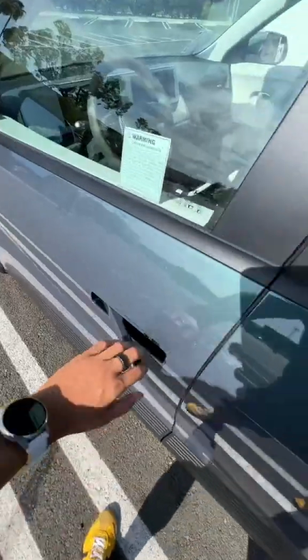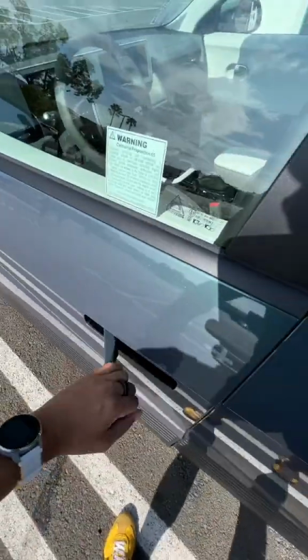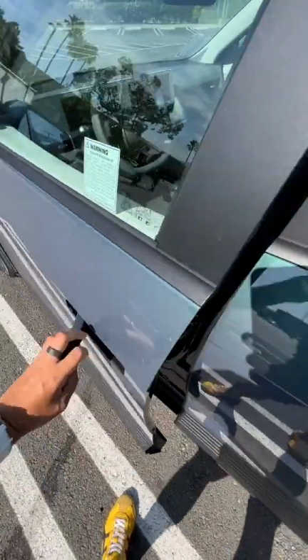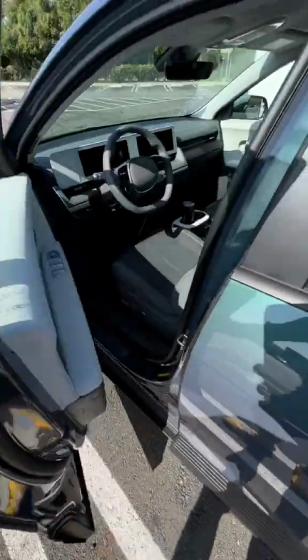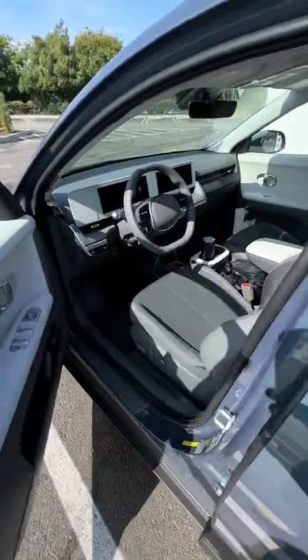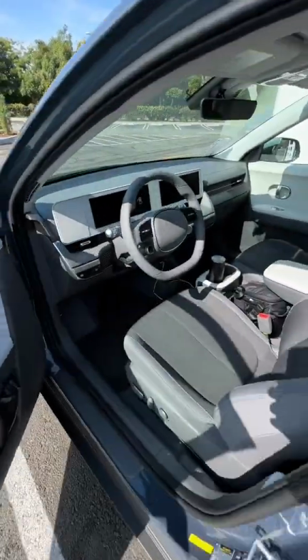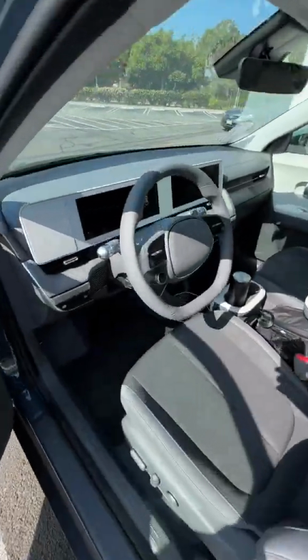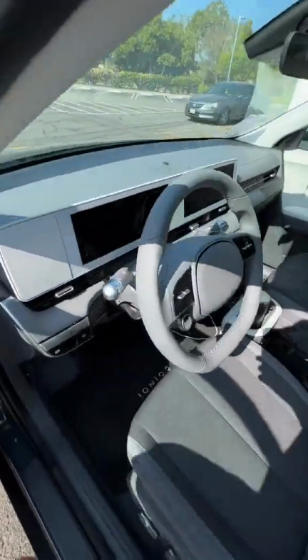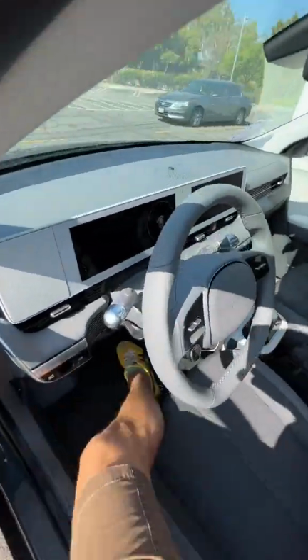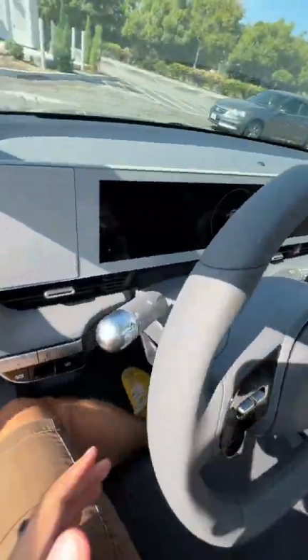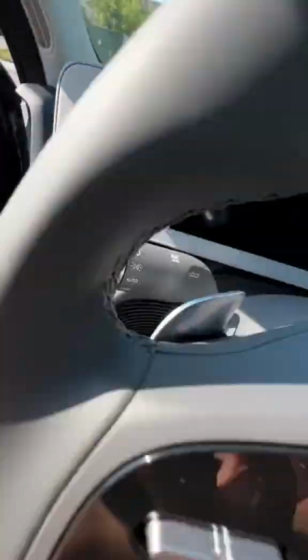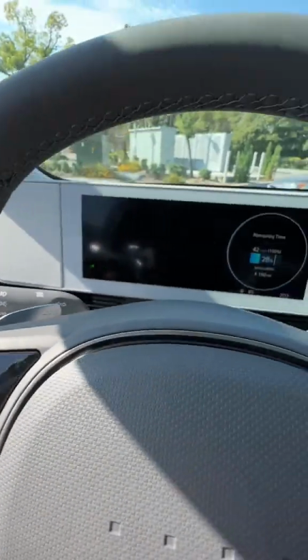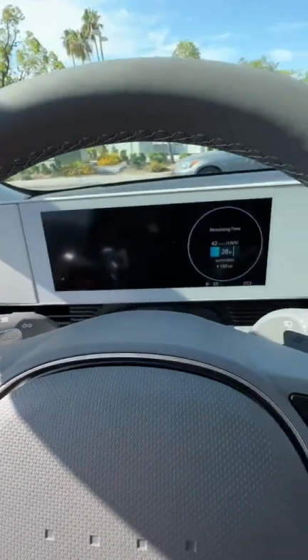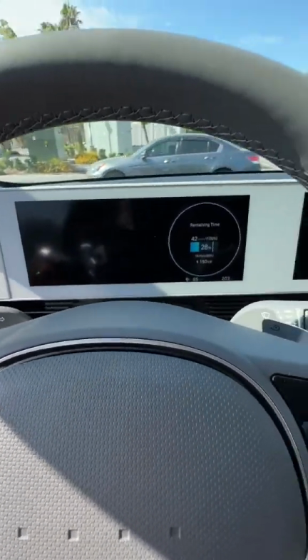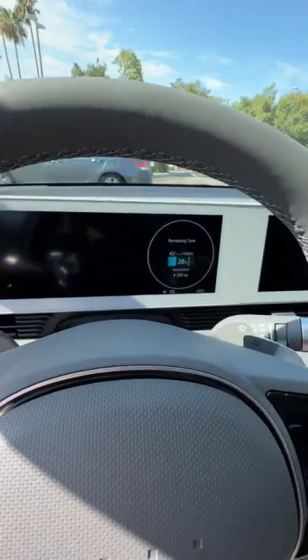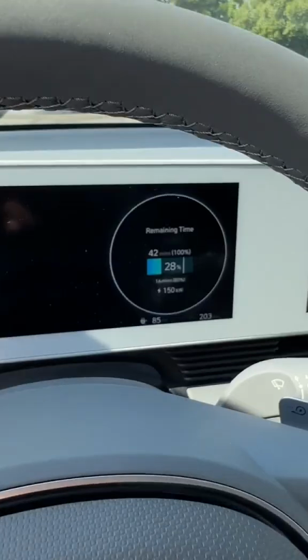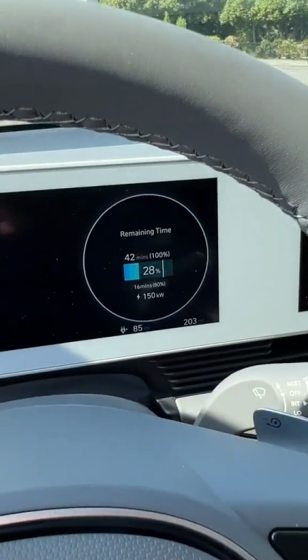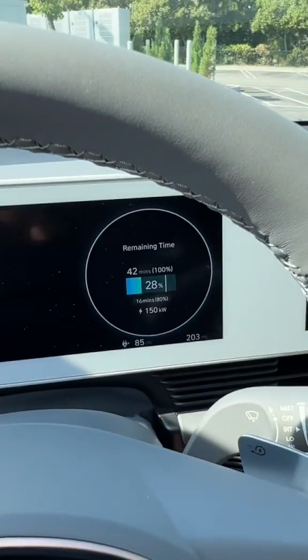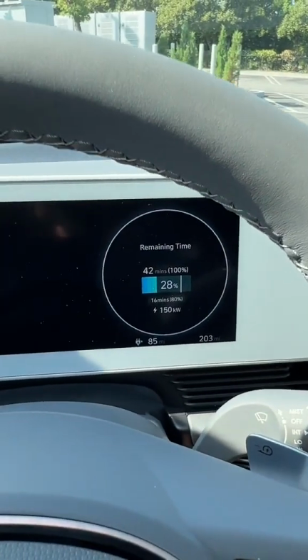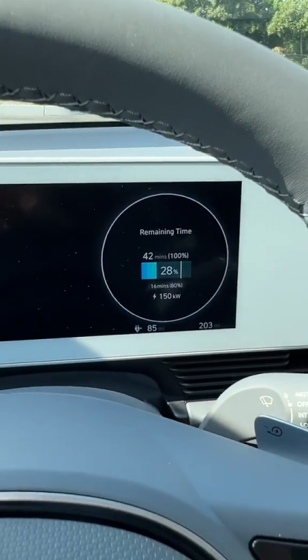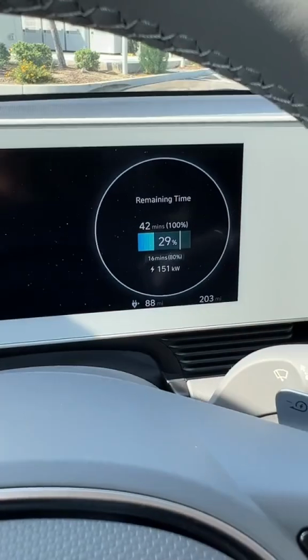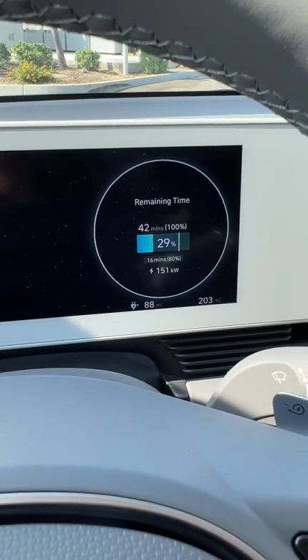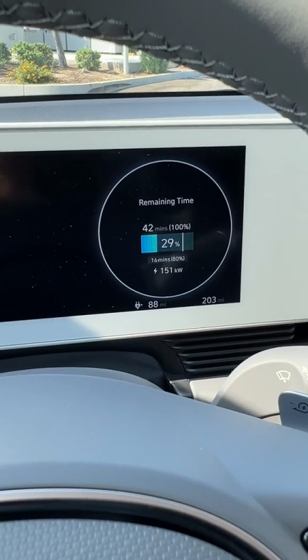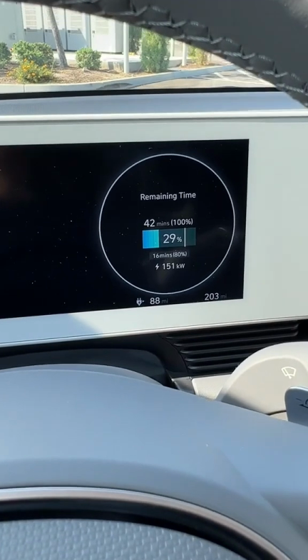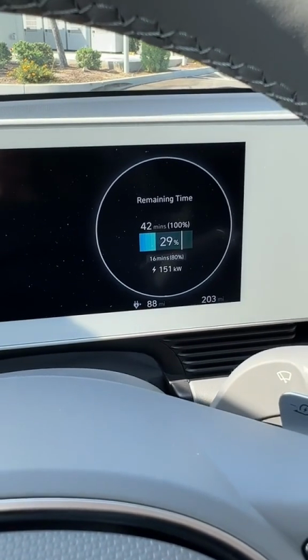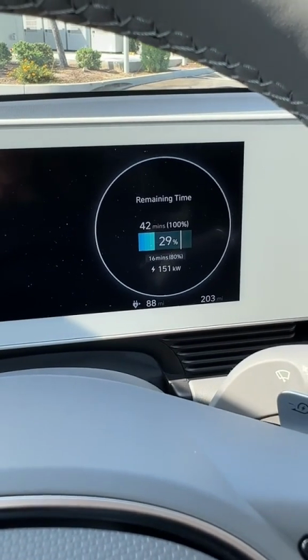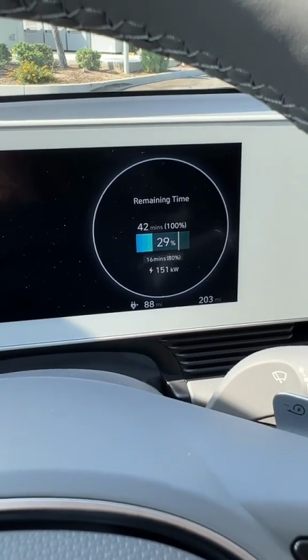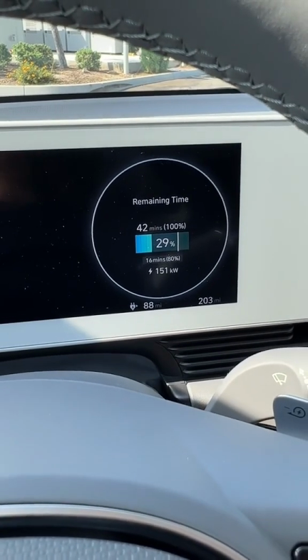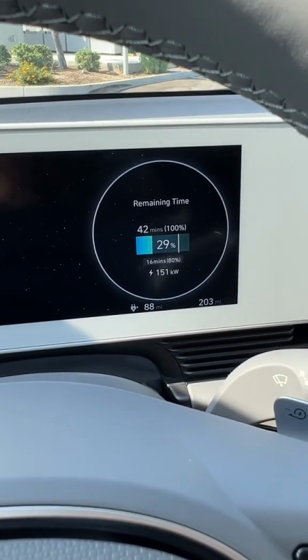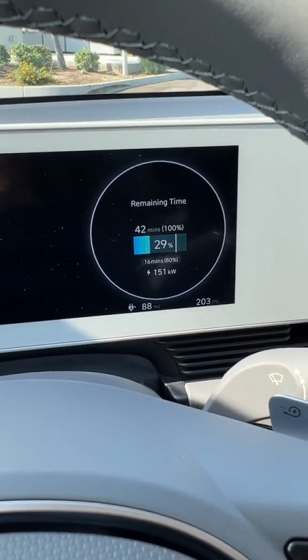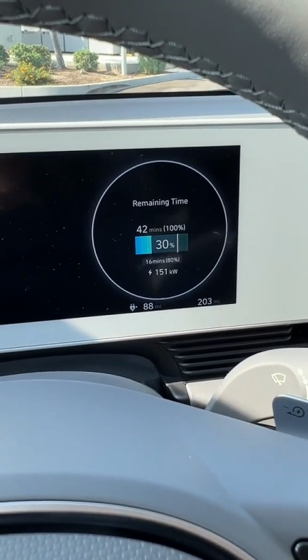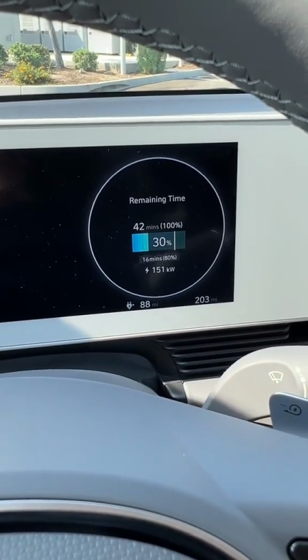Now that we're charging, we can just chill in the car while it's doing its thing. You can see over here that it only takes 16 minutes to get to 80%. That's where you want to be most of the time.